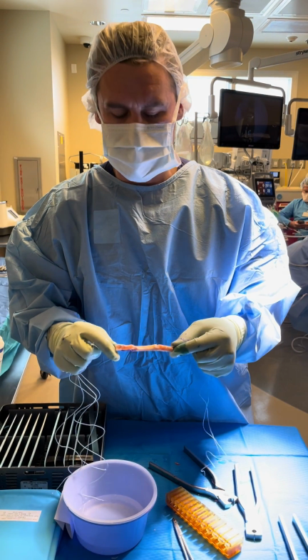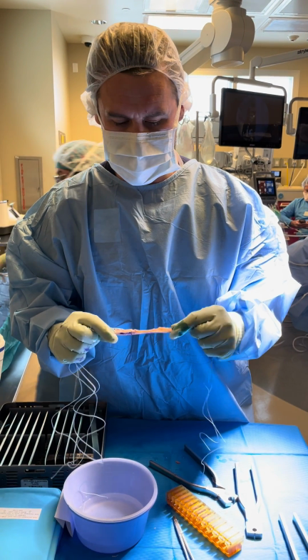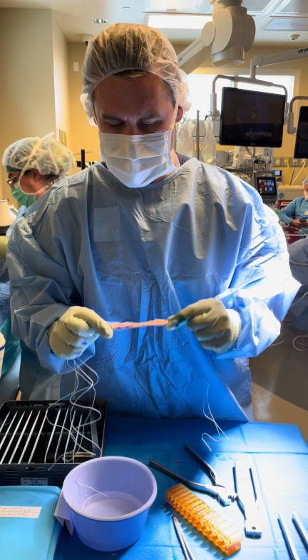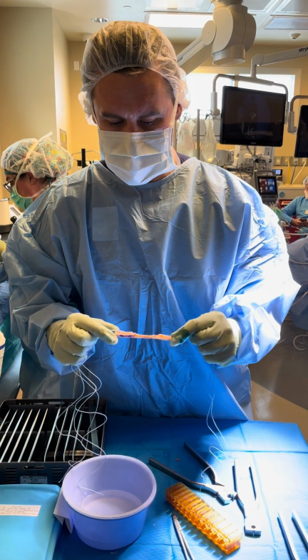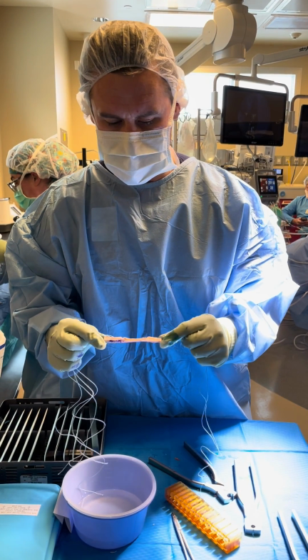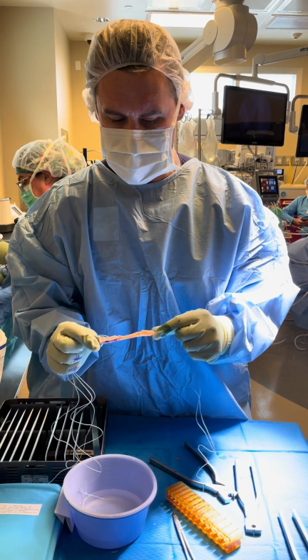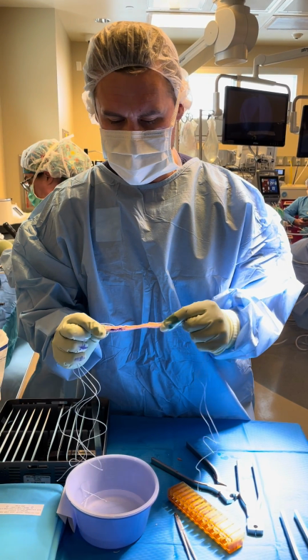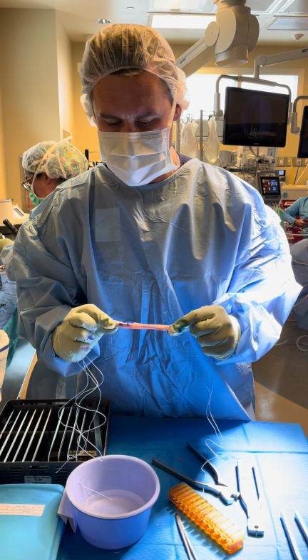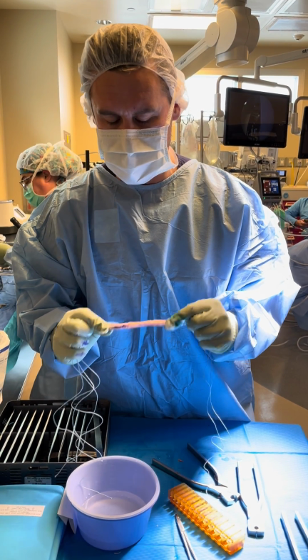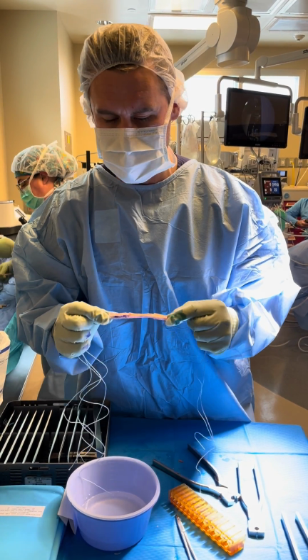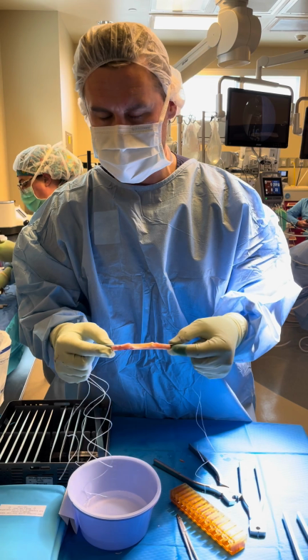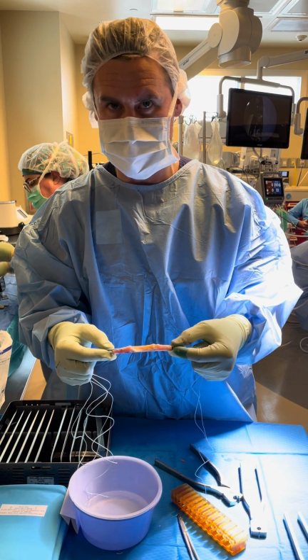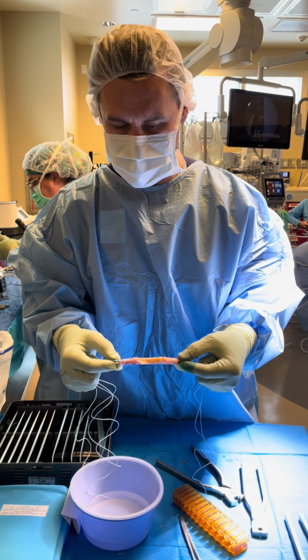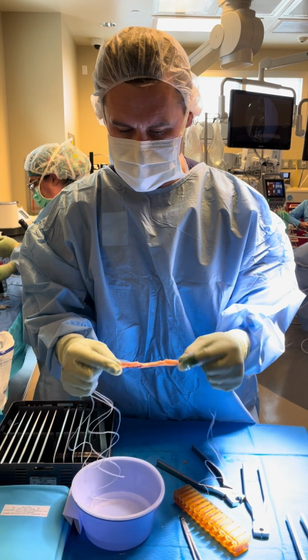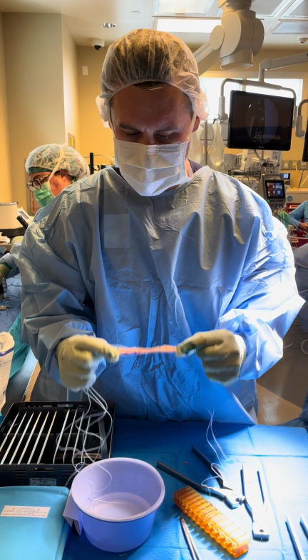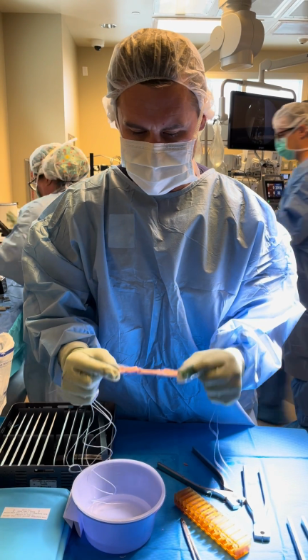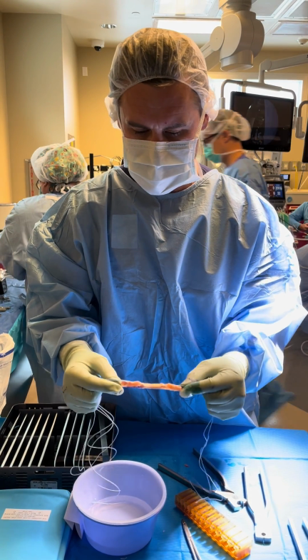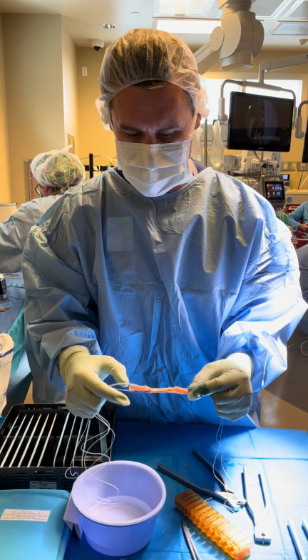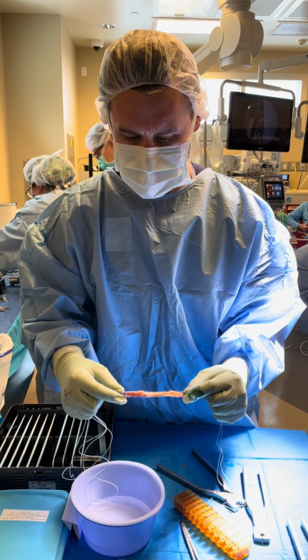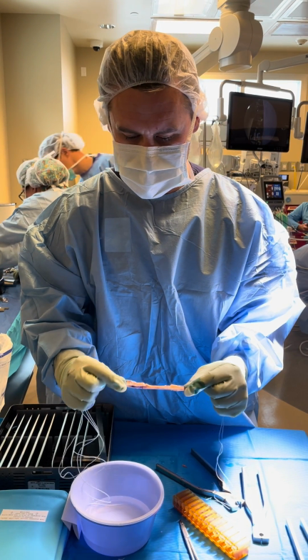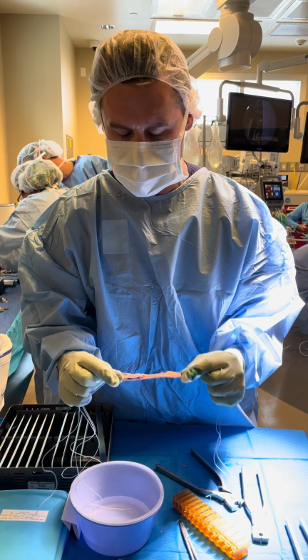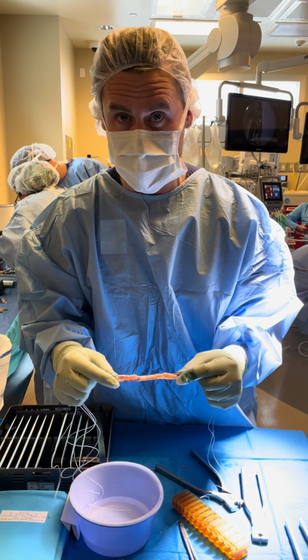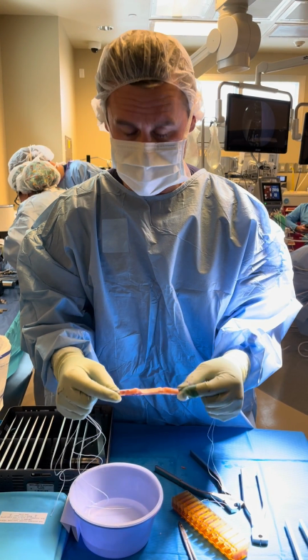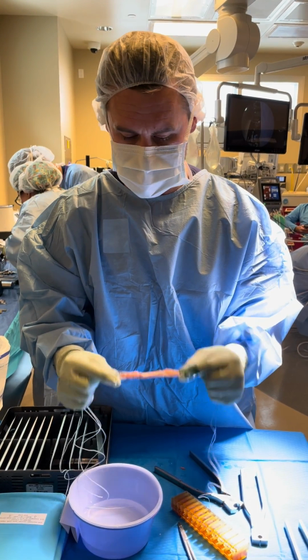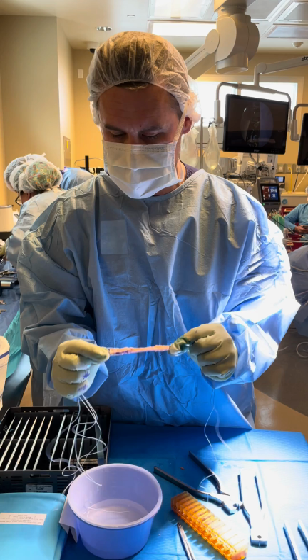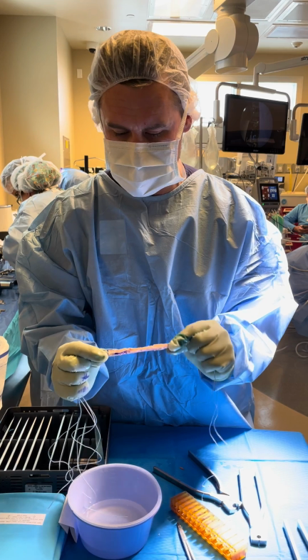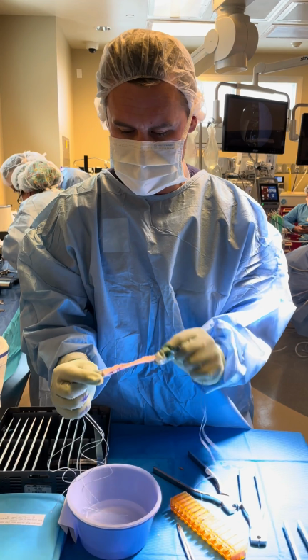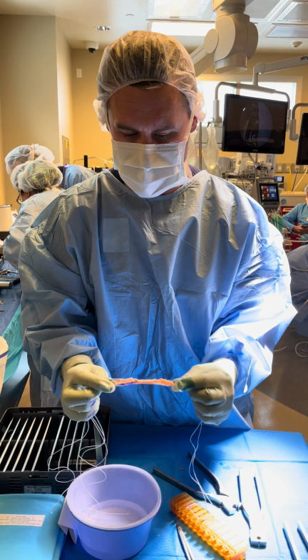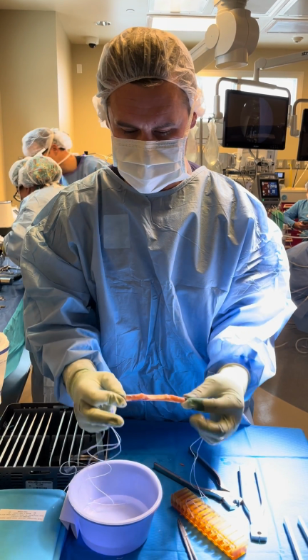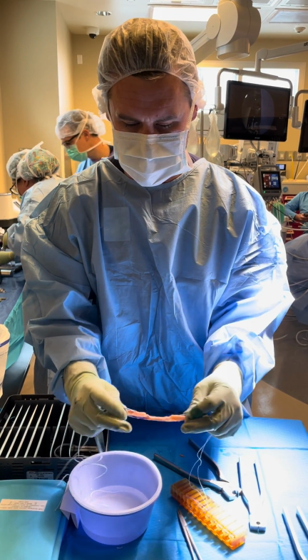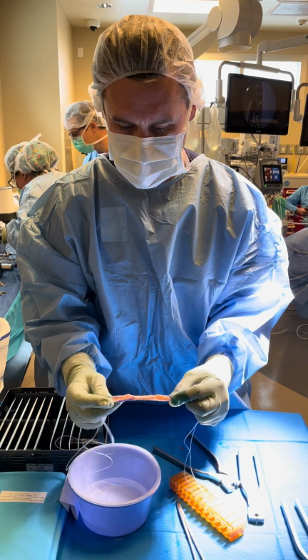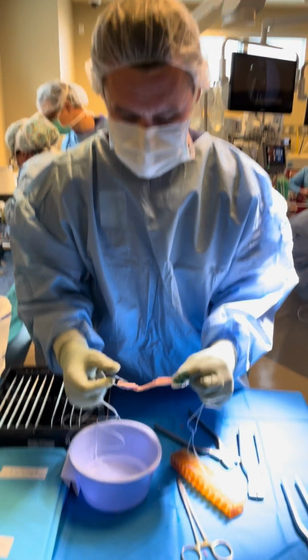This is an ACL surgery. This is a bone patella tendon bone autograft — this has come out of the patient. I just want to show you guys what we use here. This is used to reconstruct the ACL. You can come in a little bit closer.